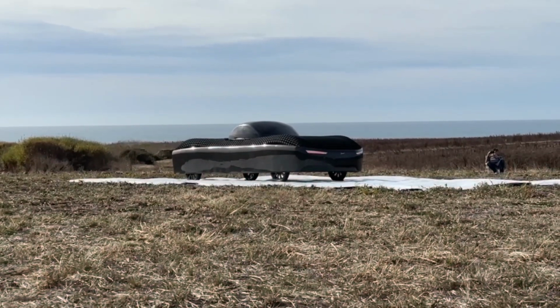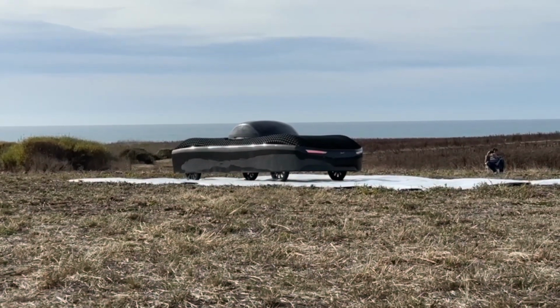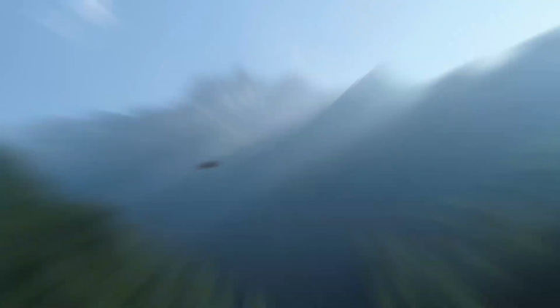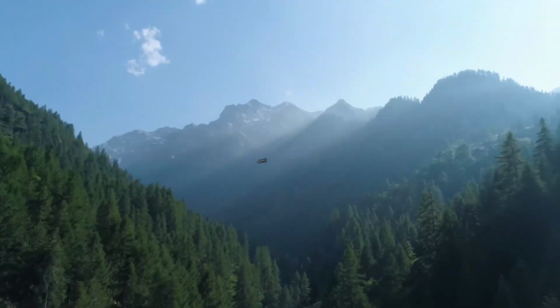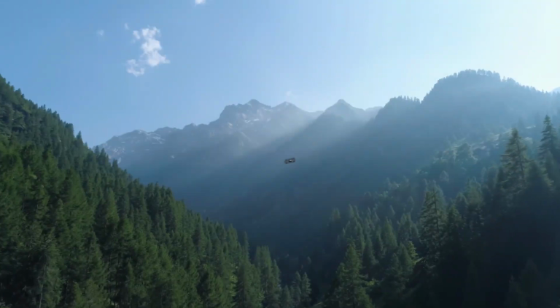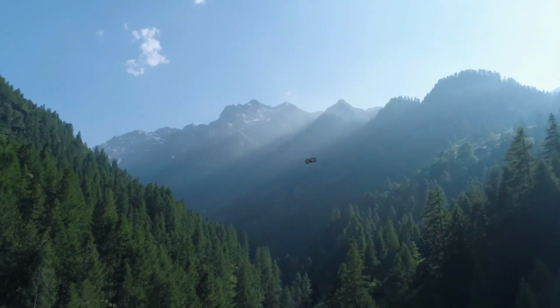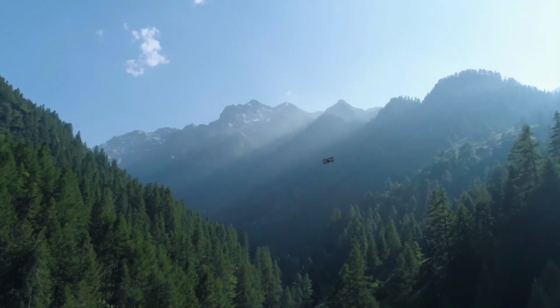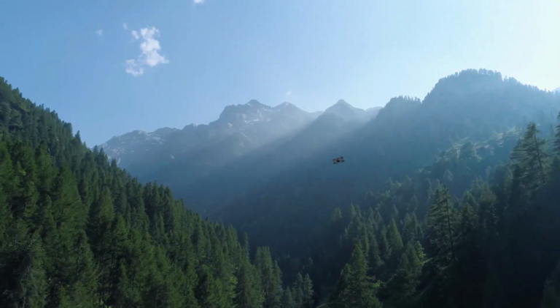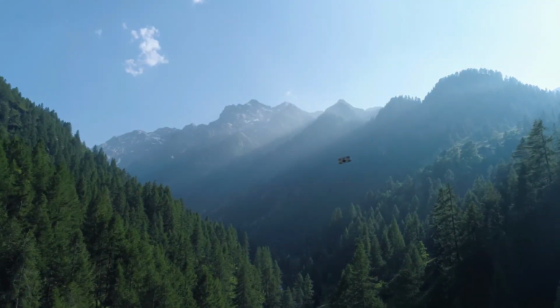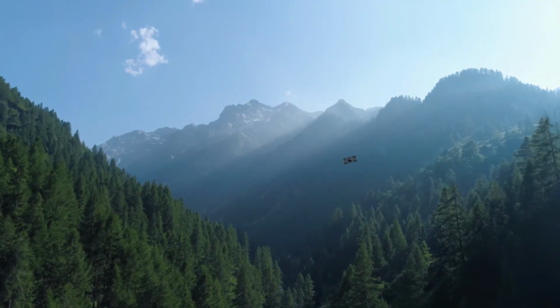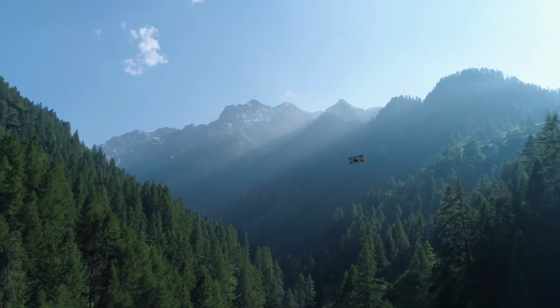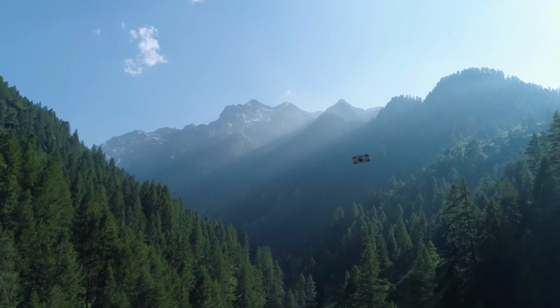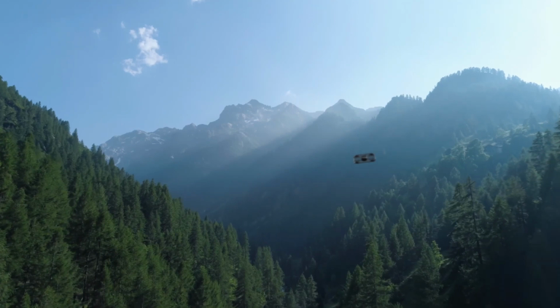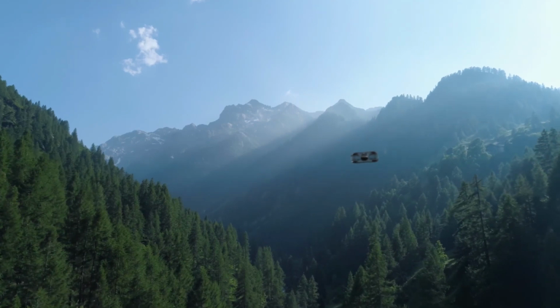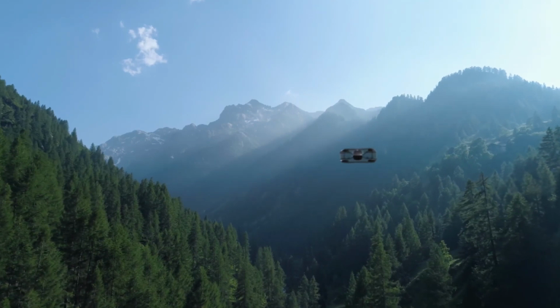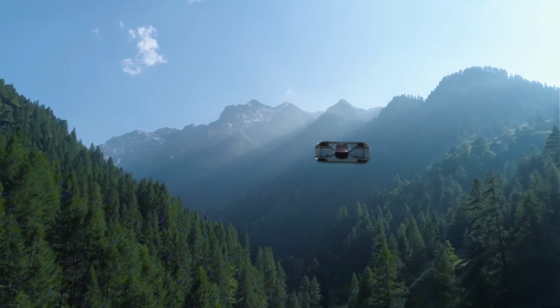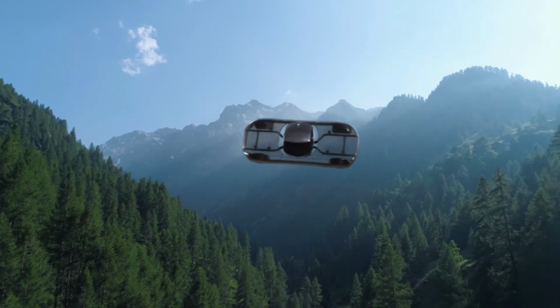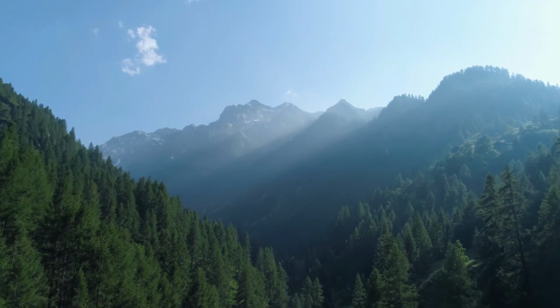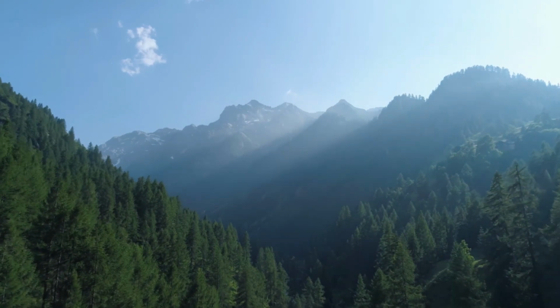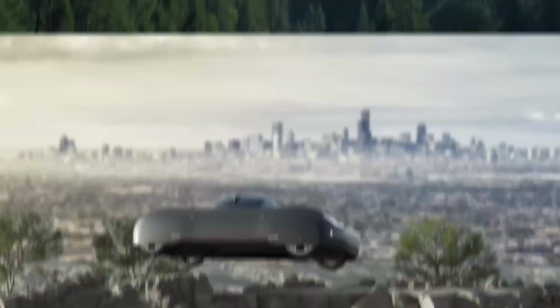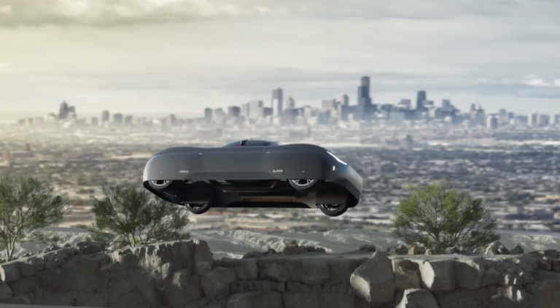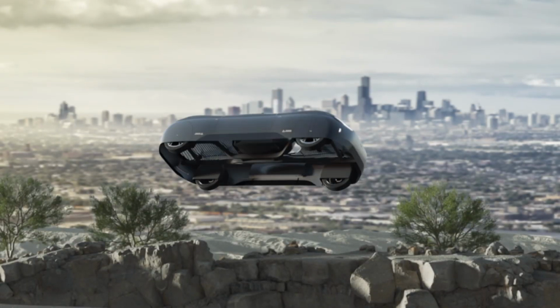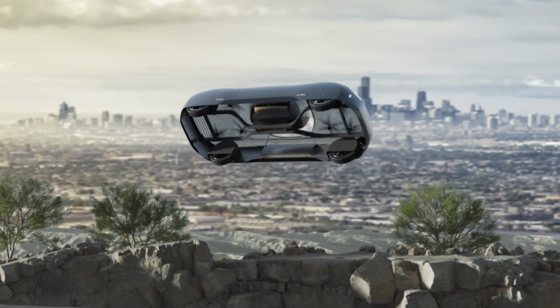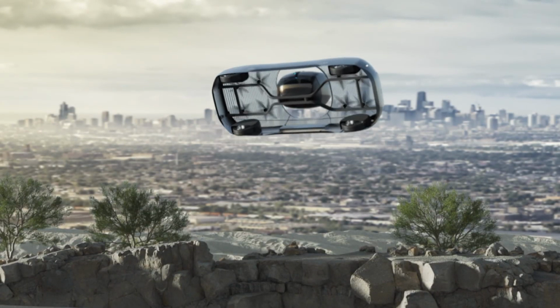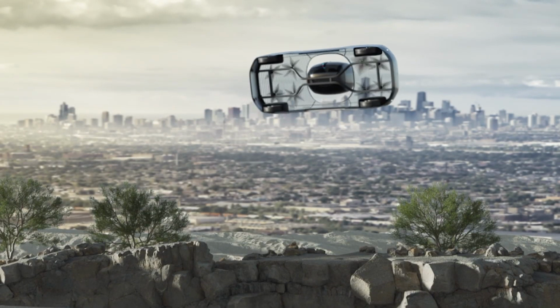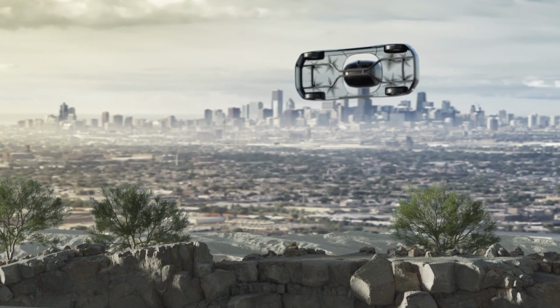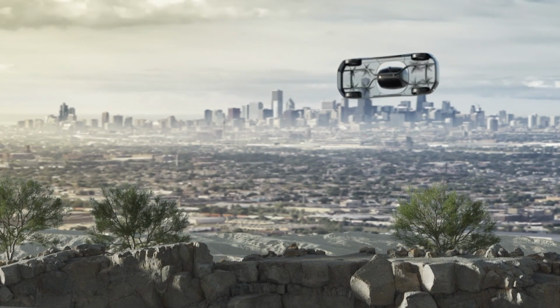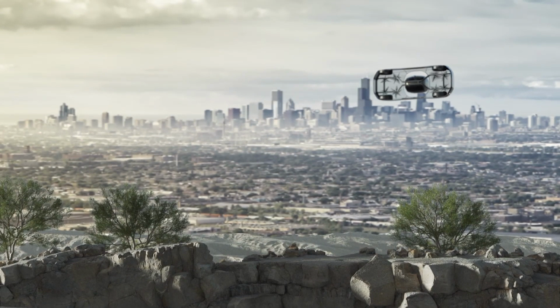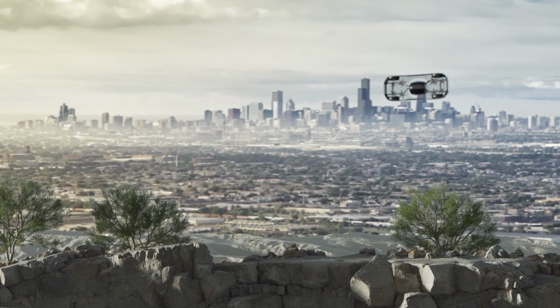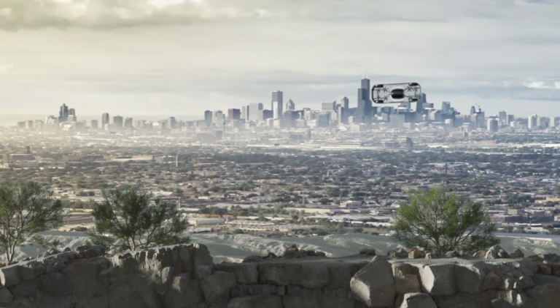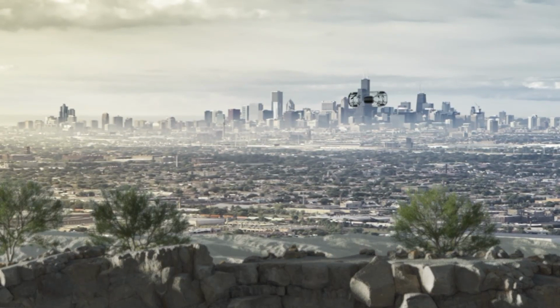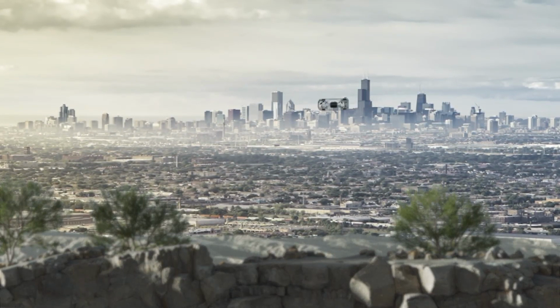When it takes off, the entire body rotates 90 degrees, turning its sides into wings for efficient forward flight, while the cockpit stays level inside a gimballed sphere, giving passengers a panoramic view.